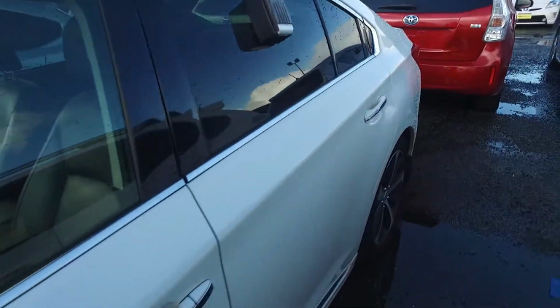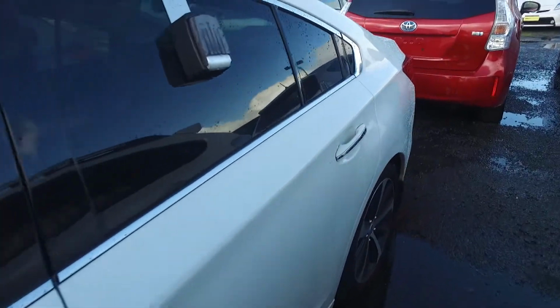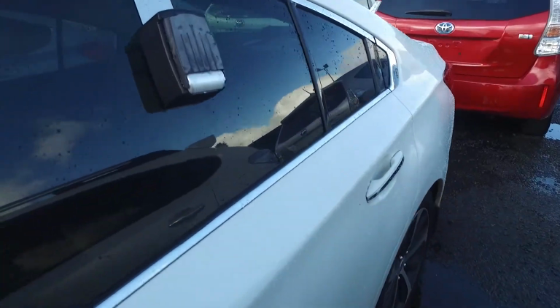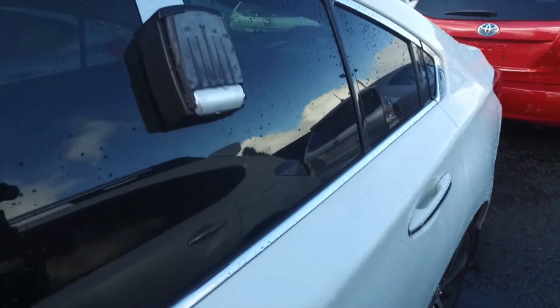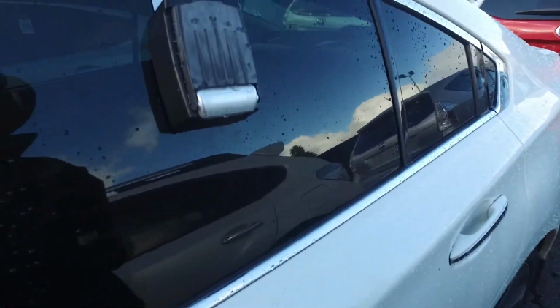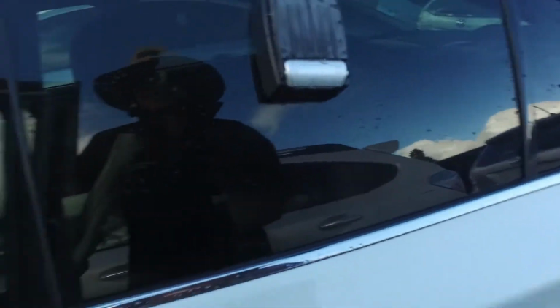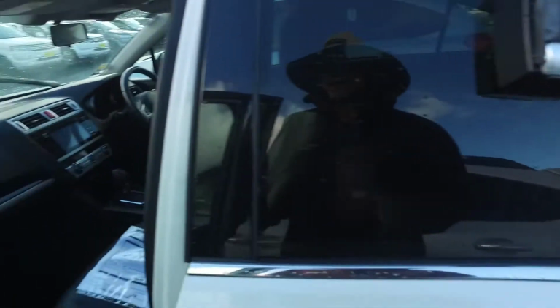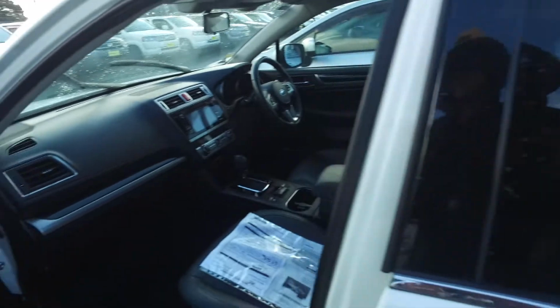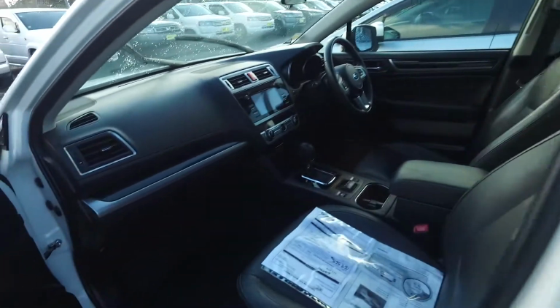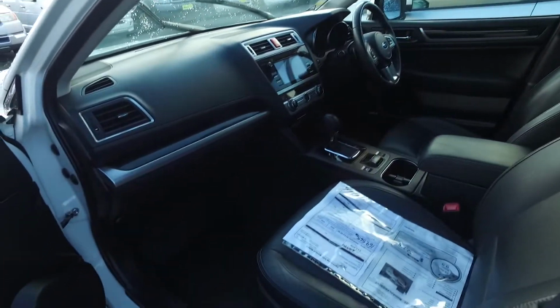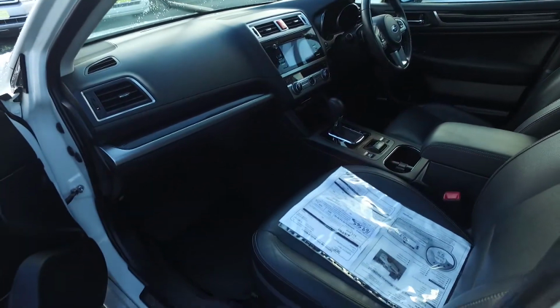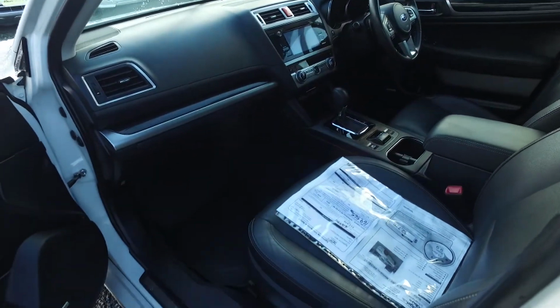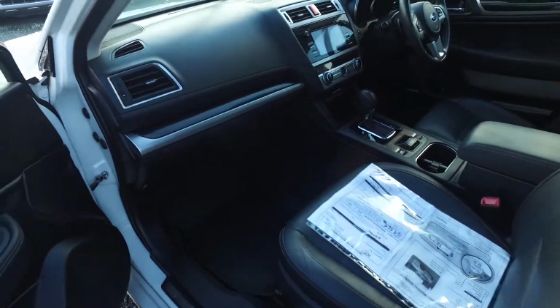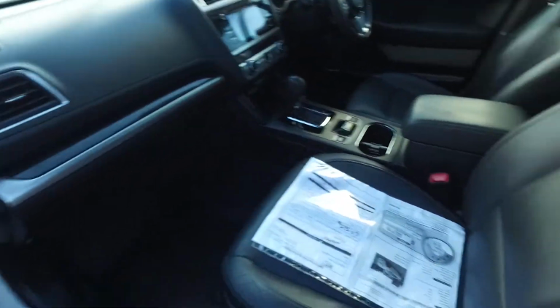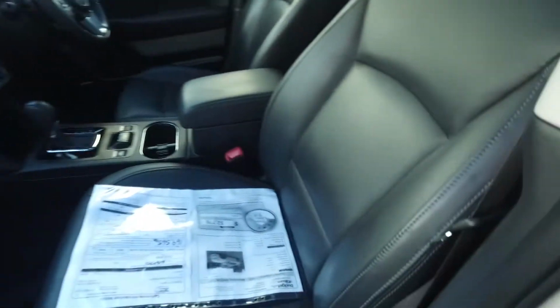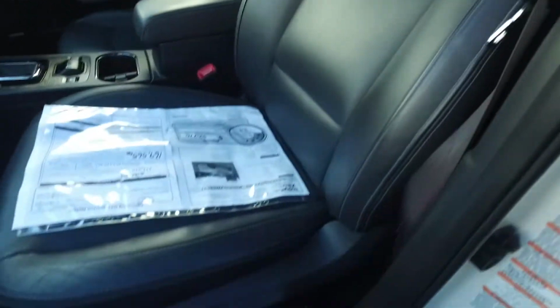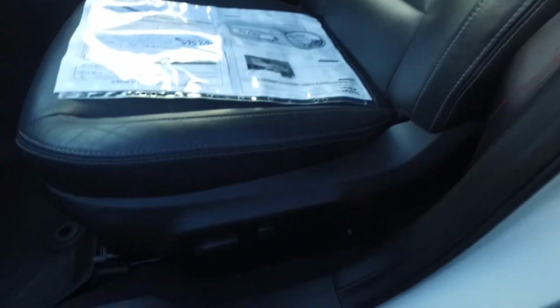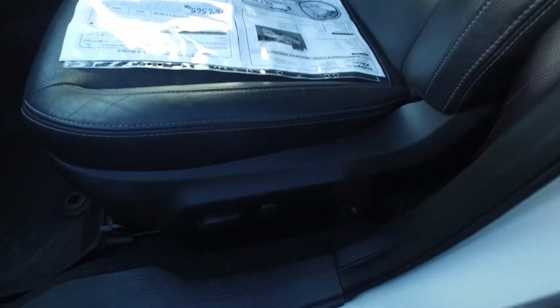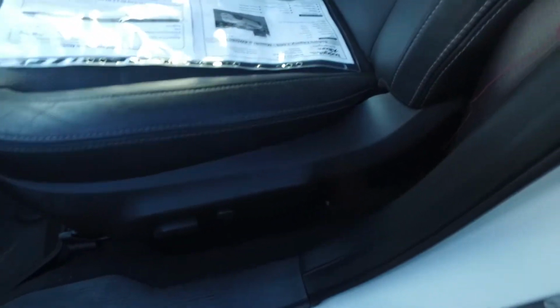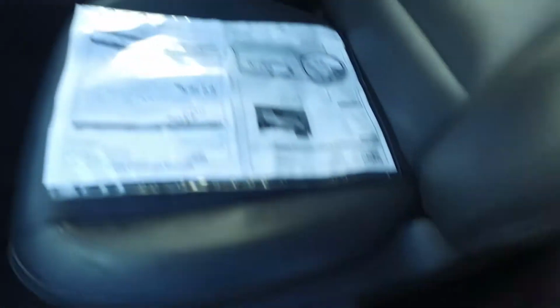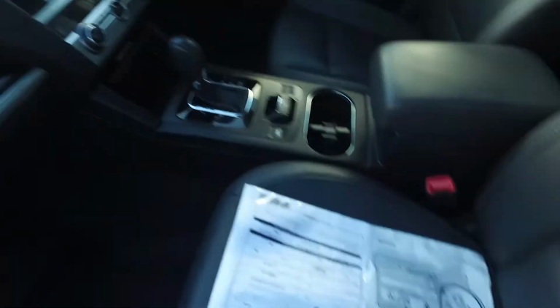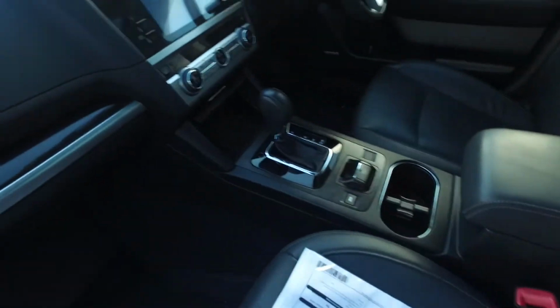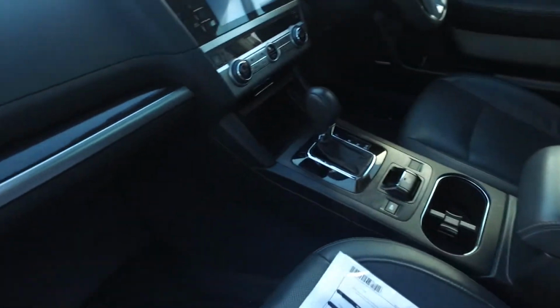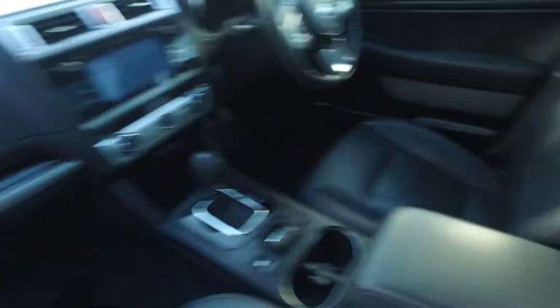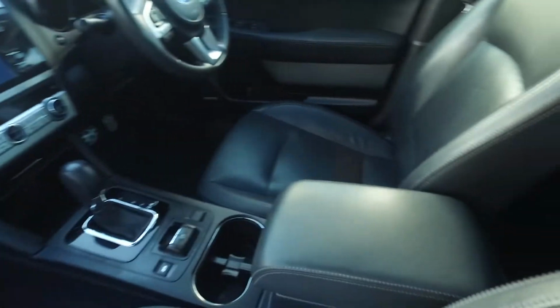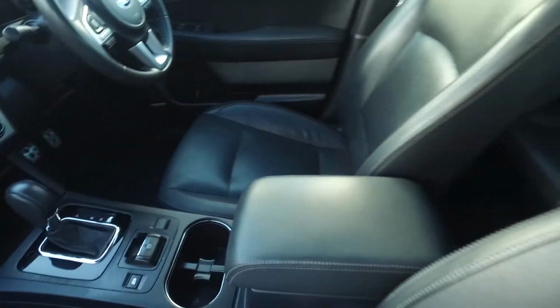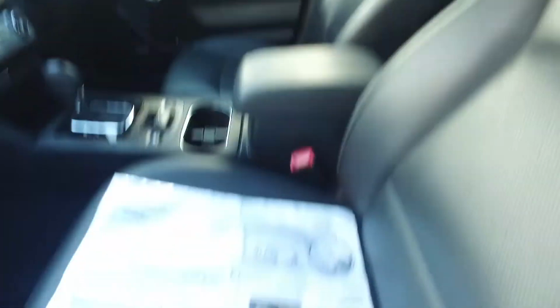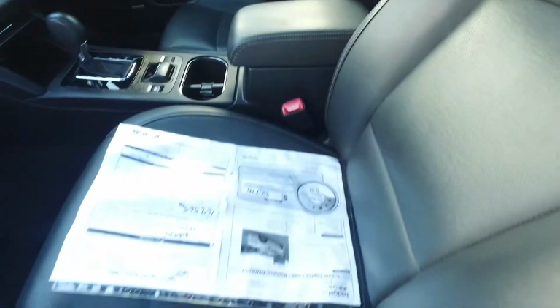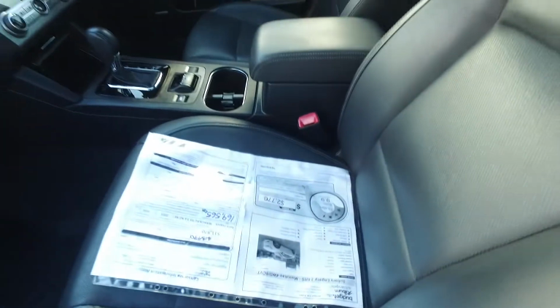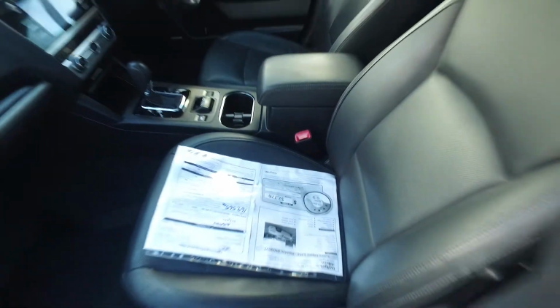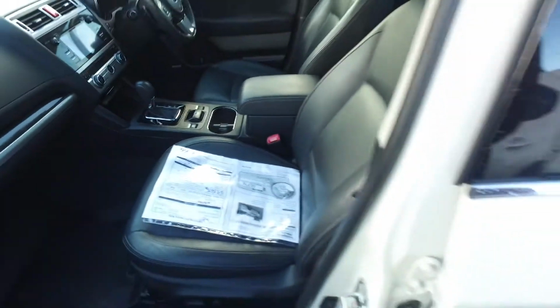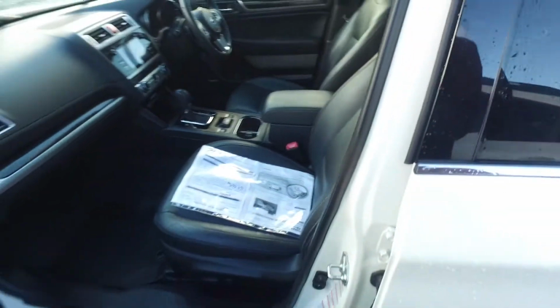The vehicle has keyless entry and push button start. Nice perforated dark leather interior. Both front seats are power driven as well. Dual climate control, so you can have it hot on your side, cold on the passenger side. Absolutely no worries at all.